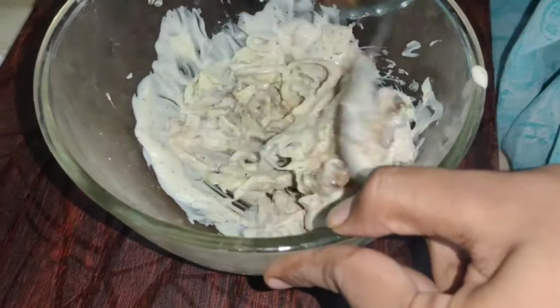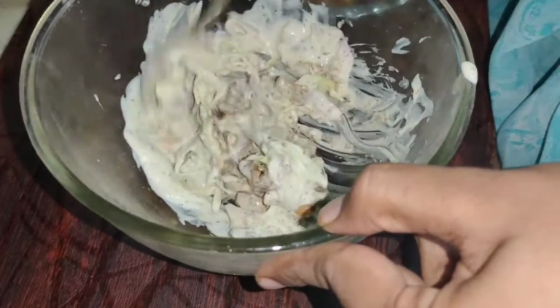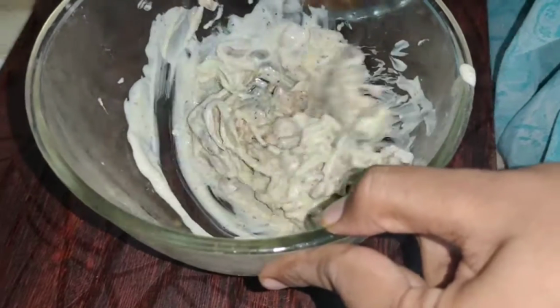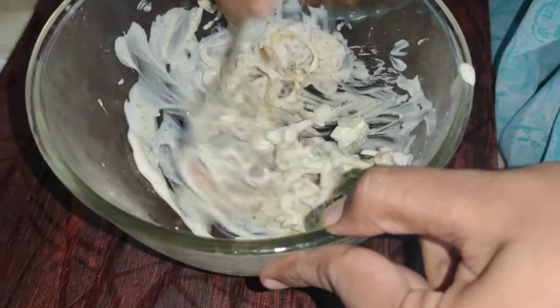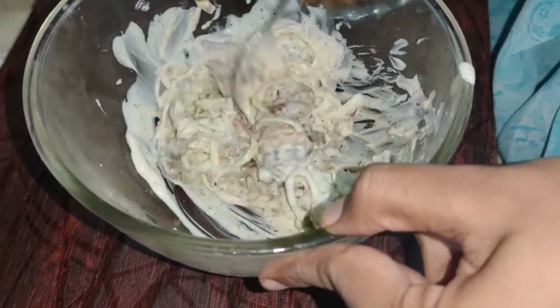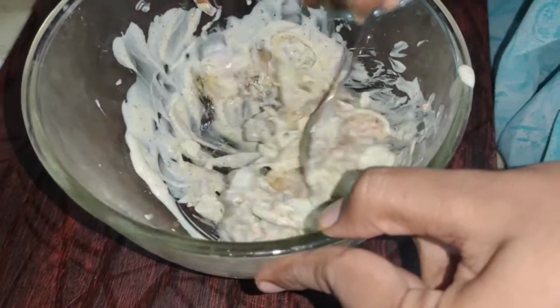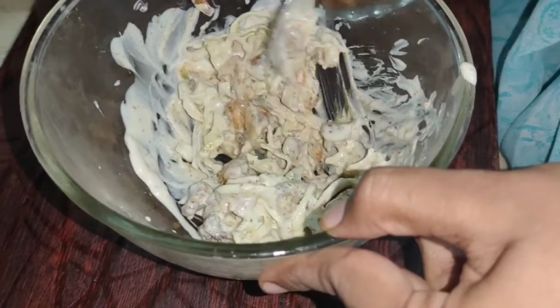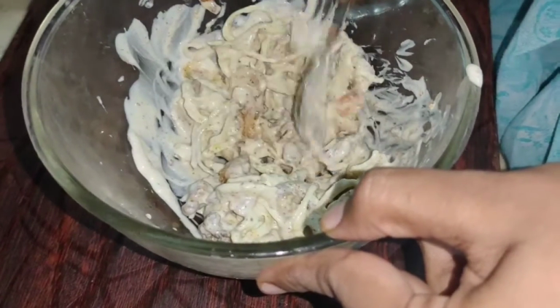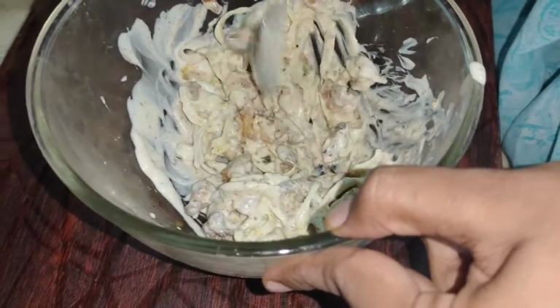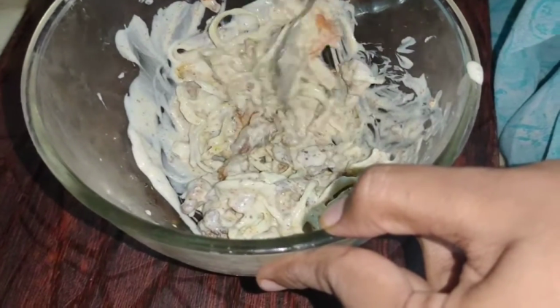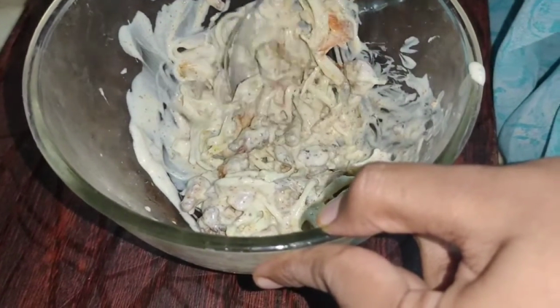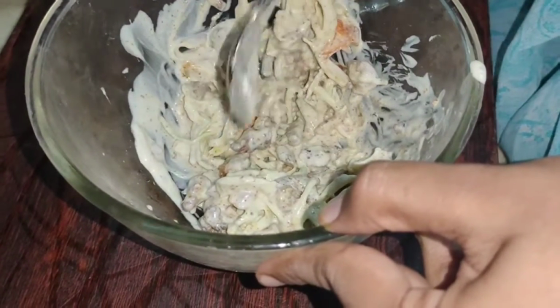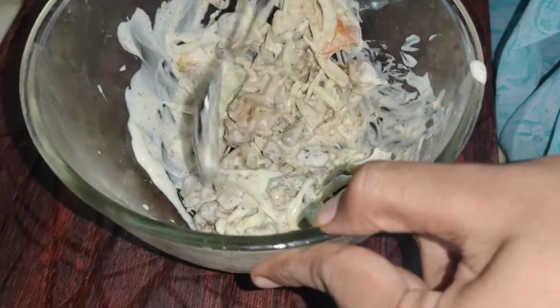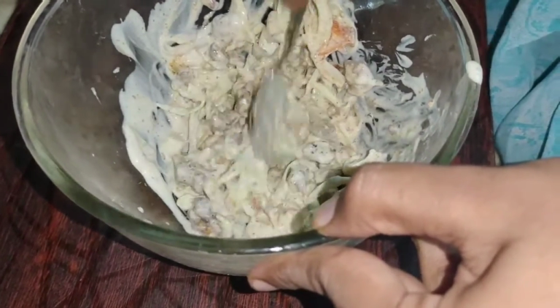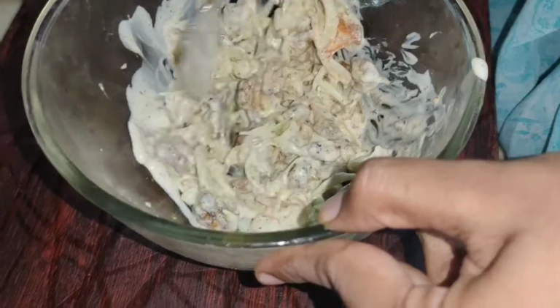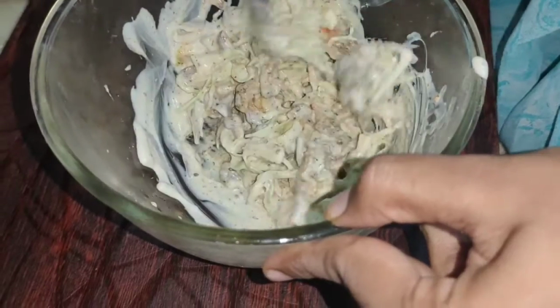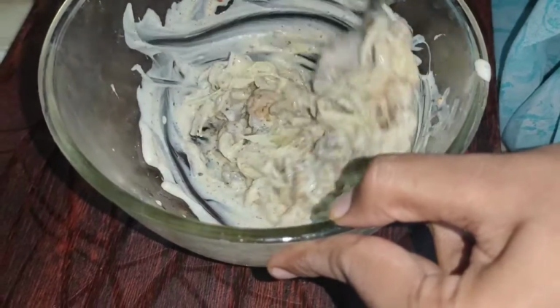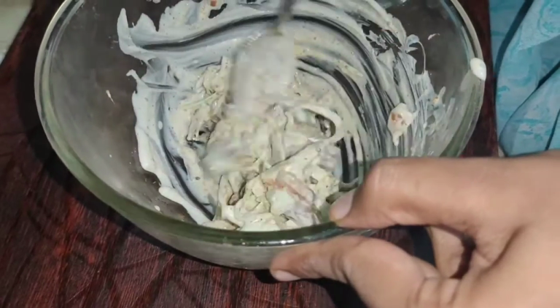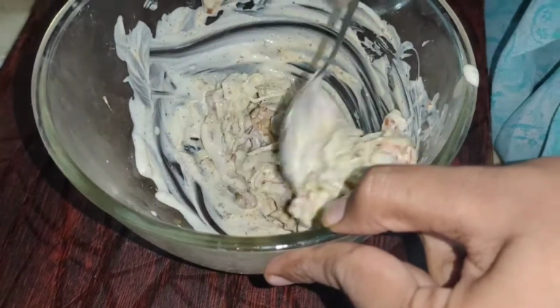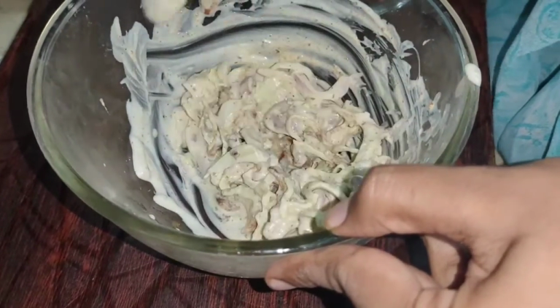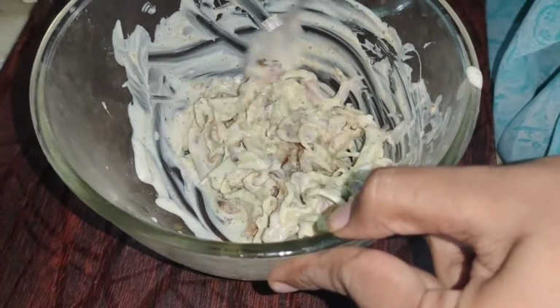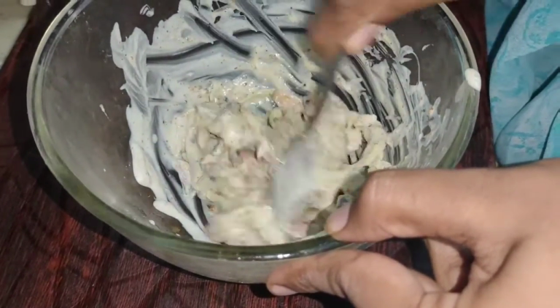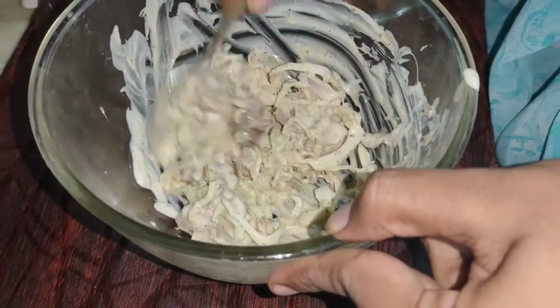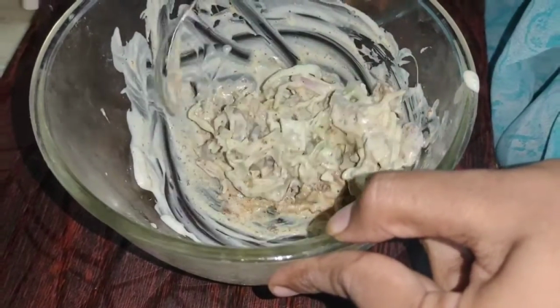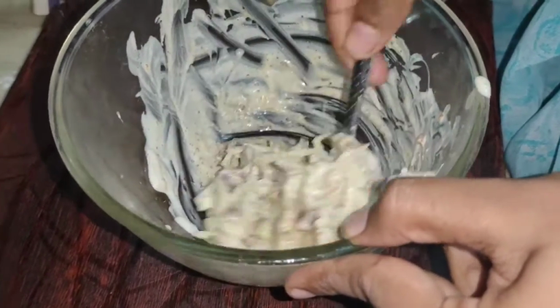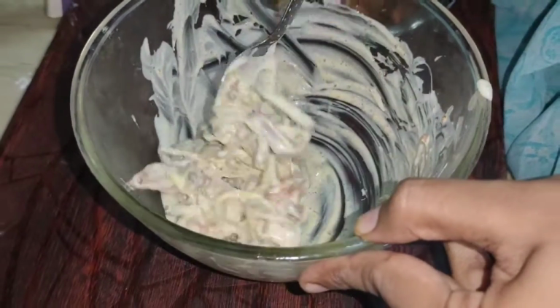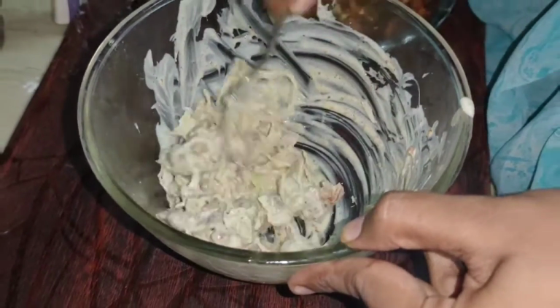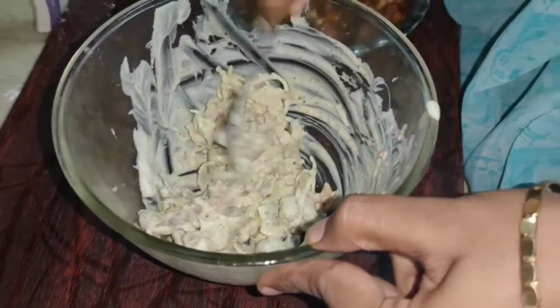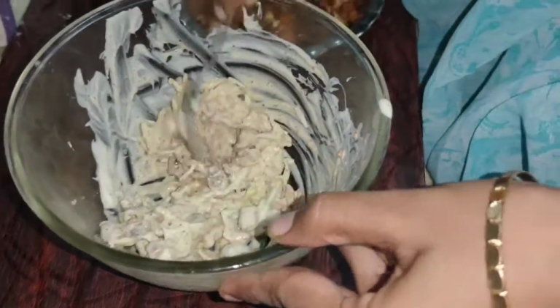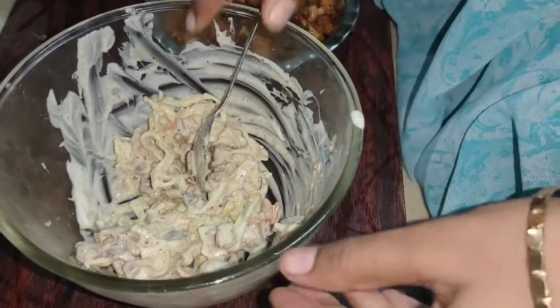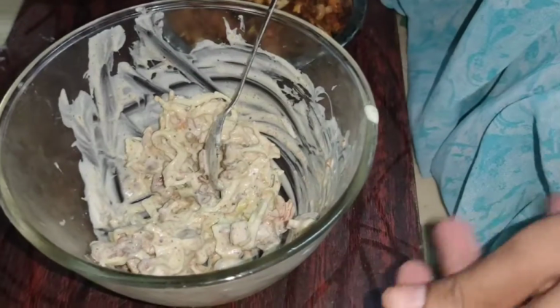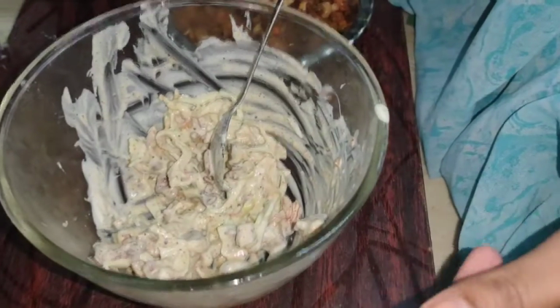You can also use olive oil, coconut oil, sunflower oil, or refined oil. You don't want a strong smell or odor in the mayonnaise.